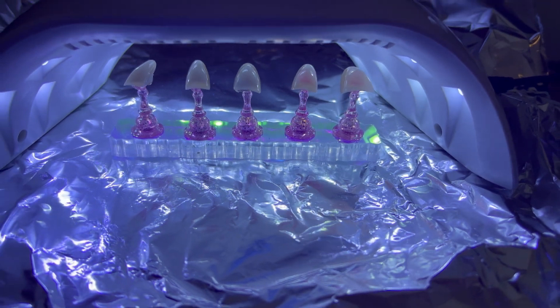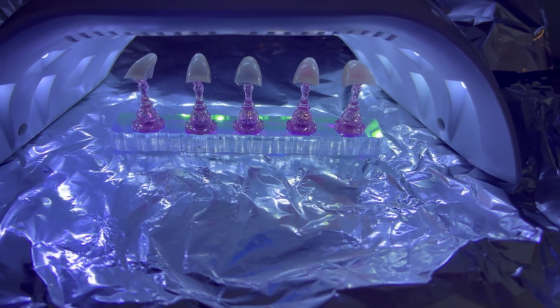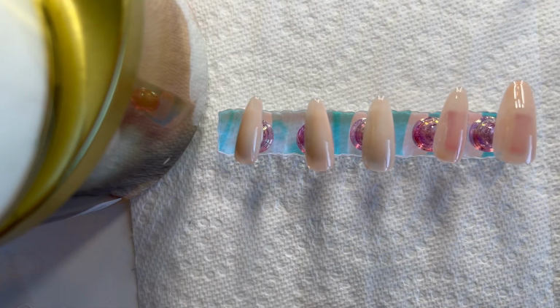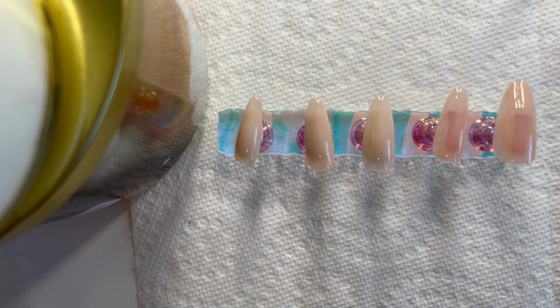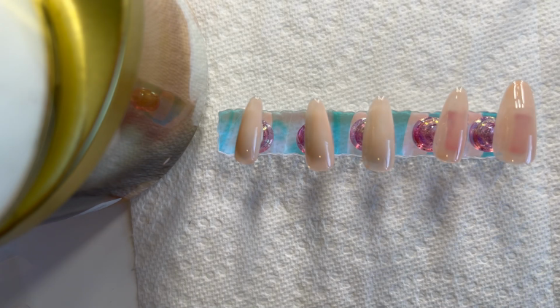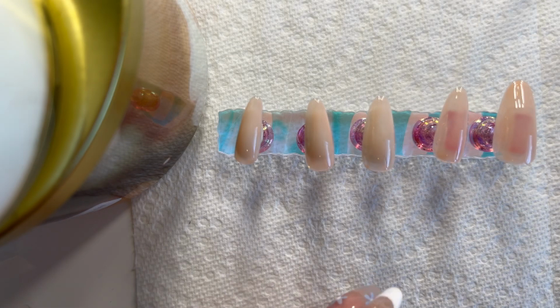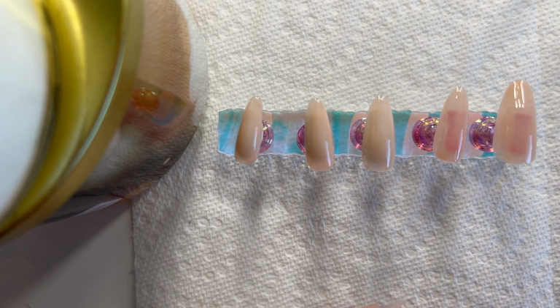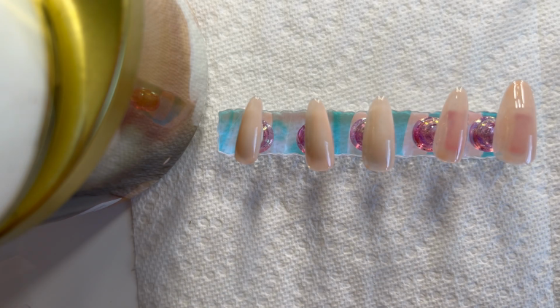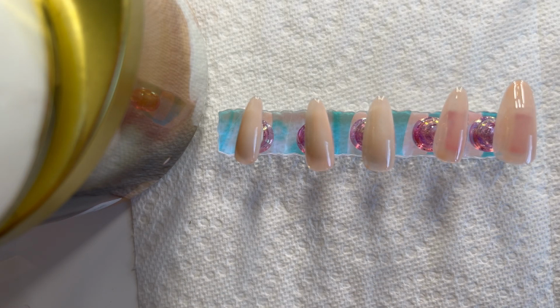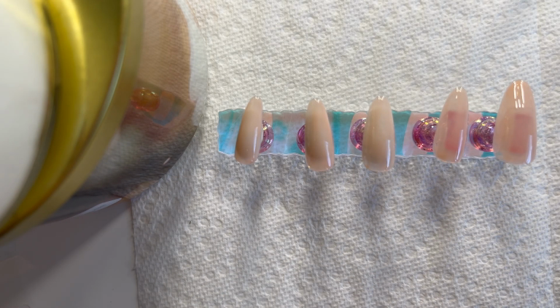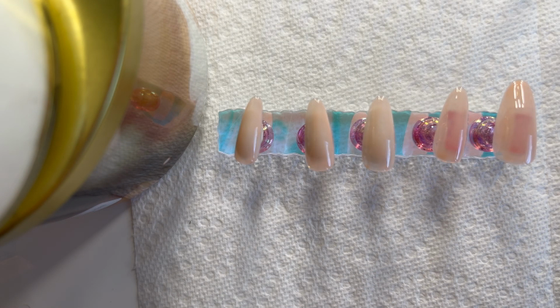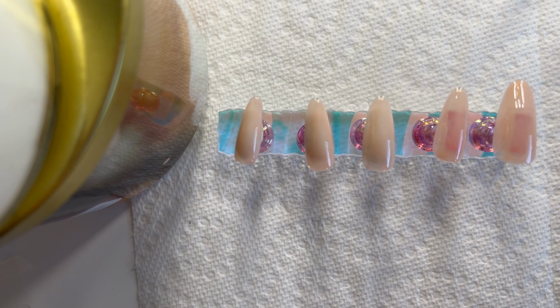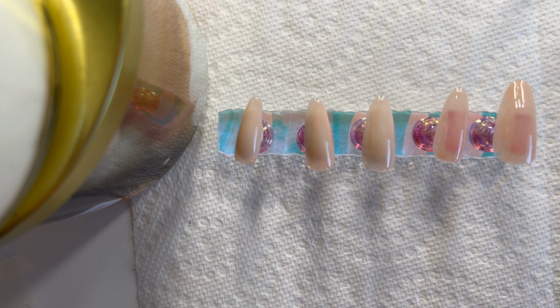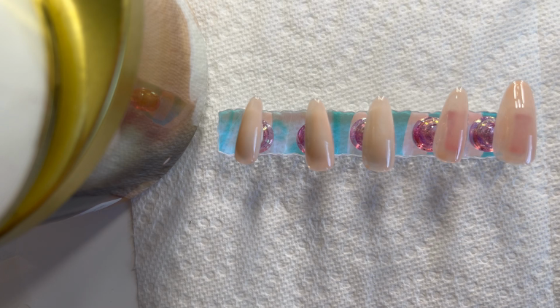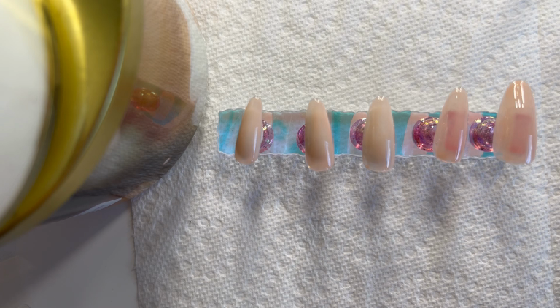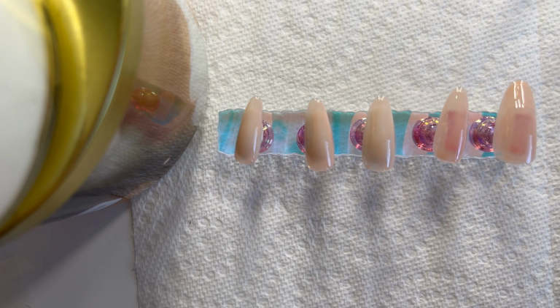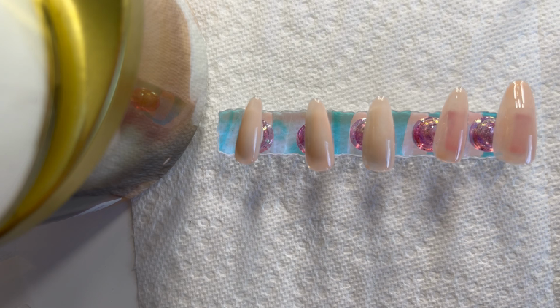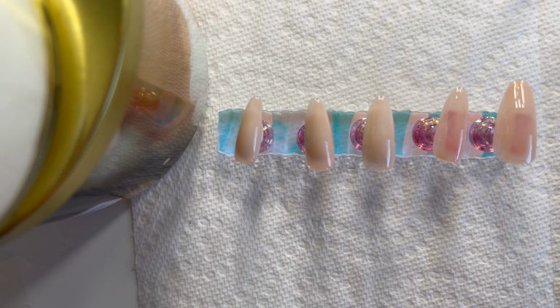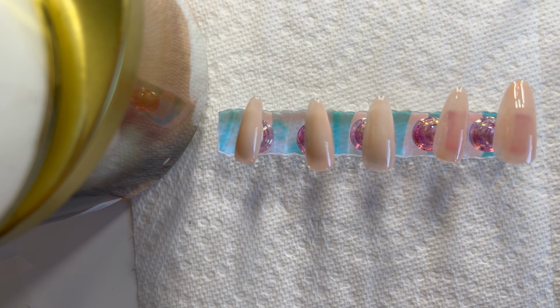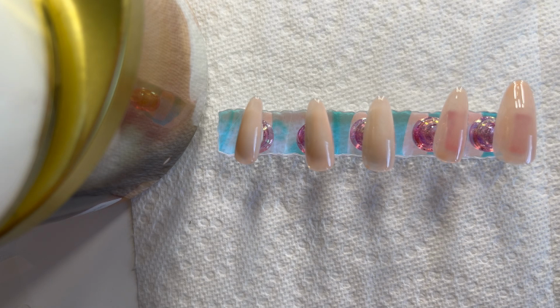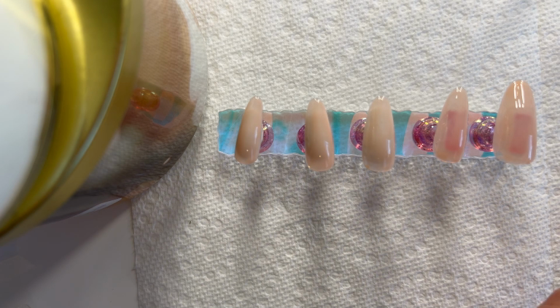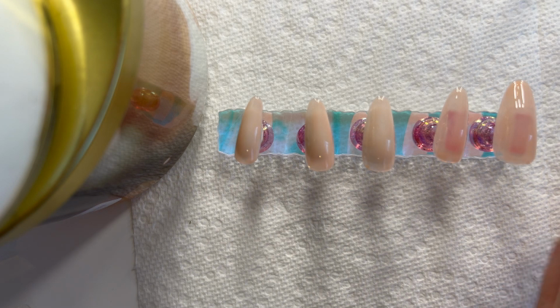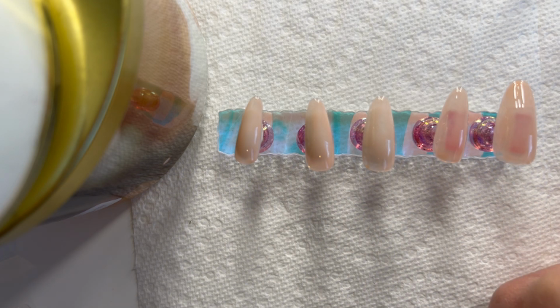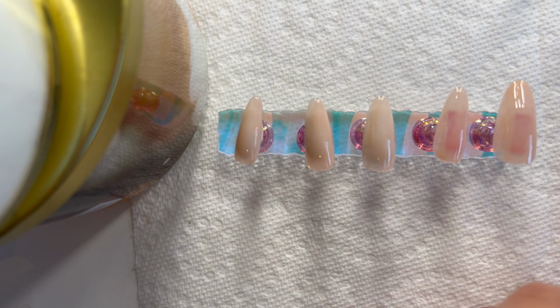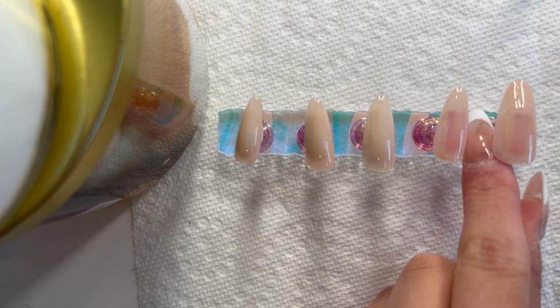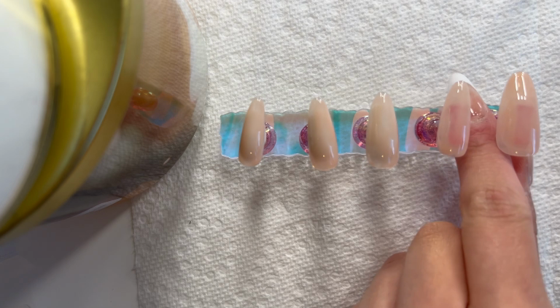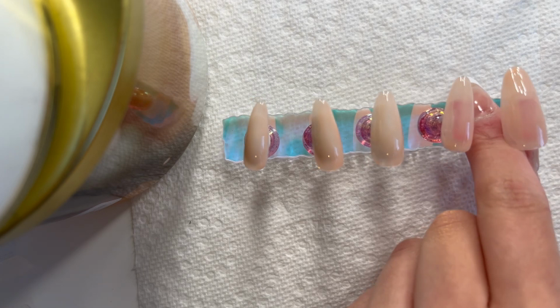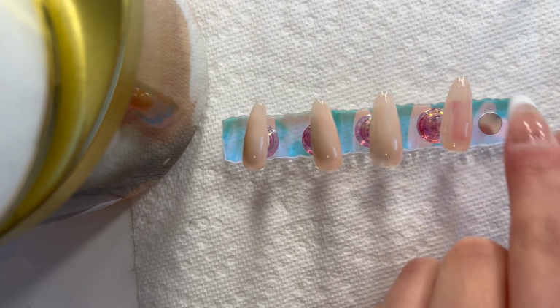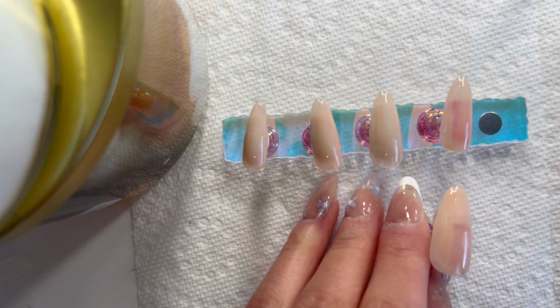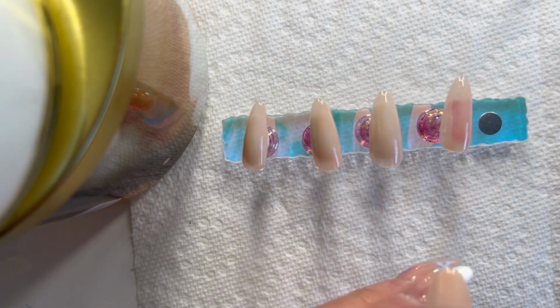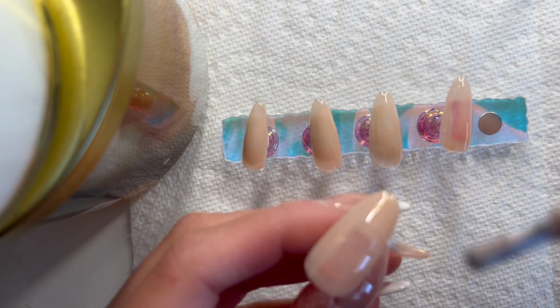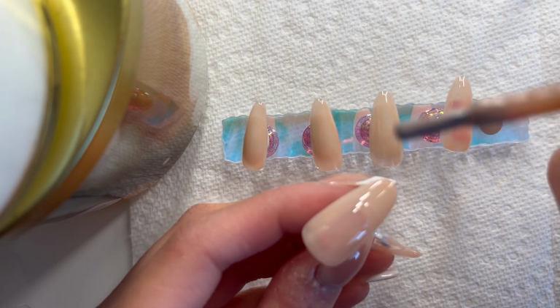Now you want to do your second coat. Even if you're just doing one color, you always want to do two coats because your nail polish is usually a bit clear and you want it to be opaque - unless you're going for a clearer look.